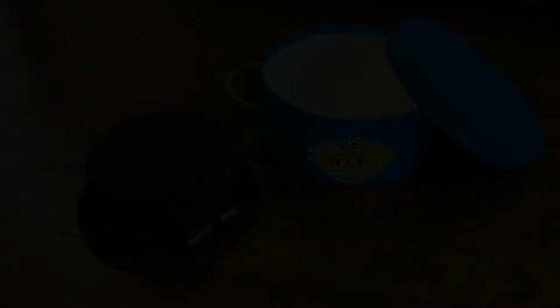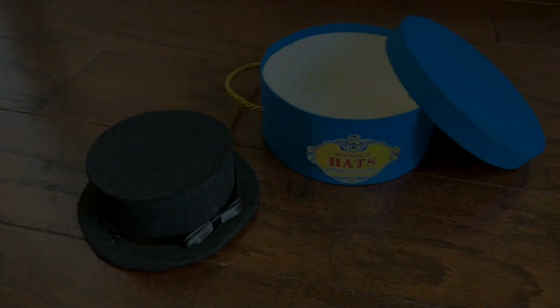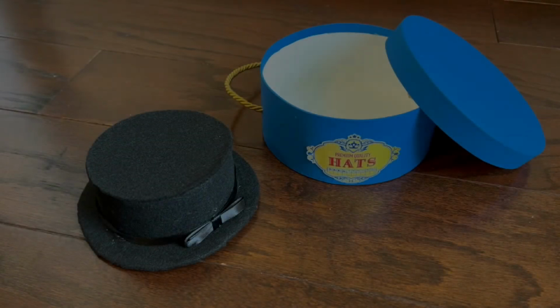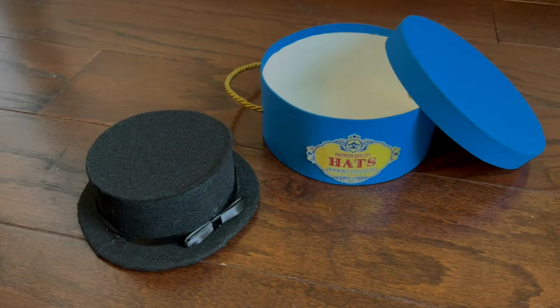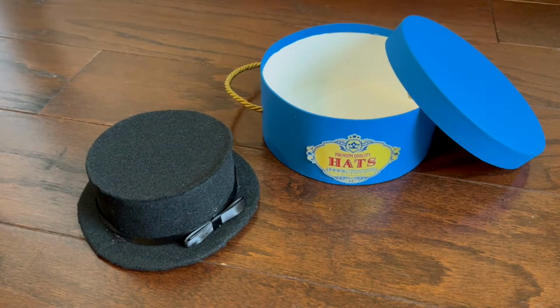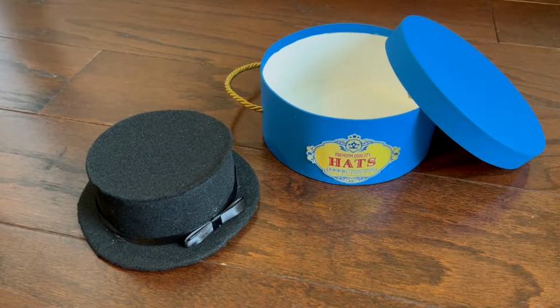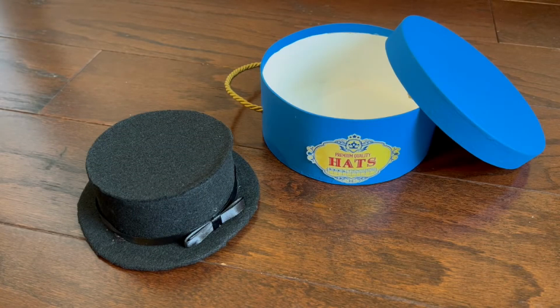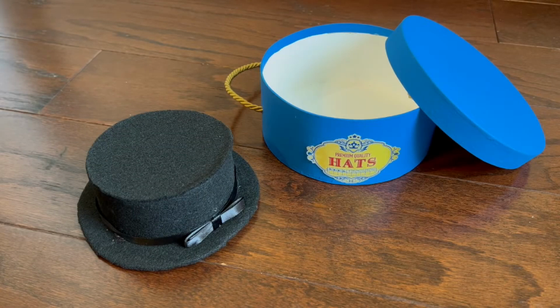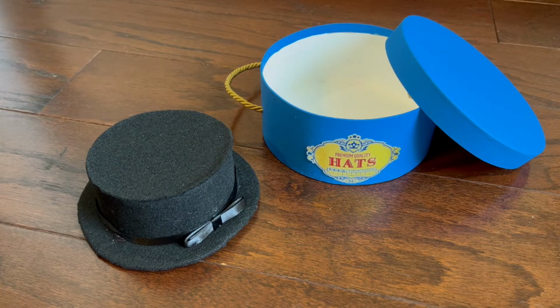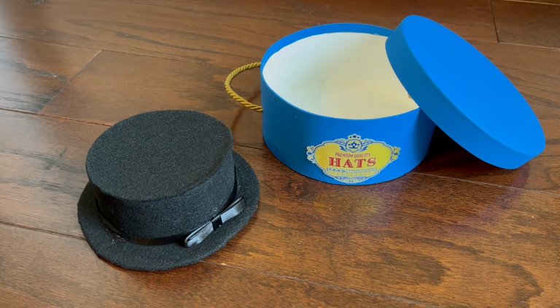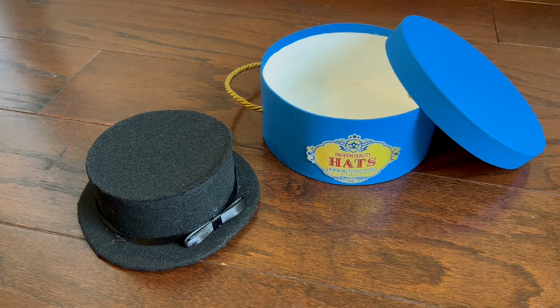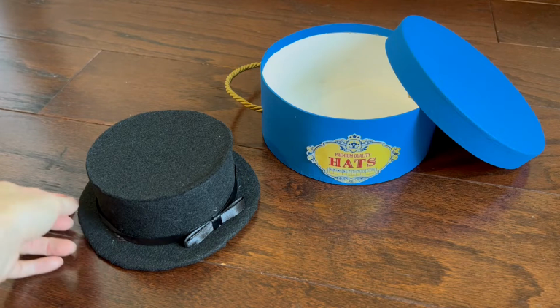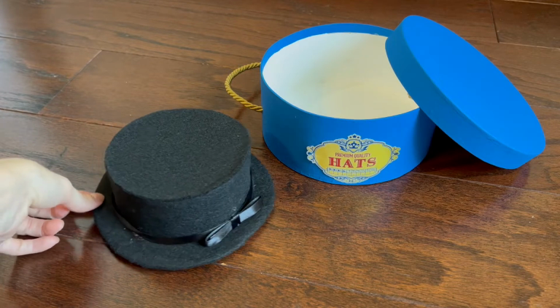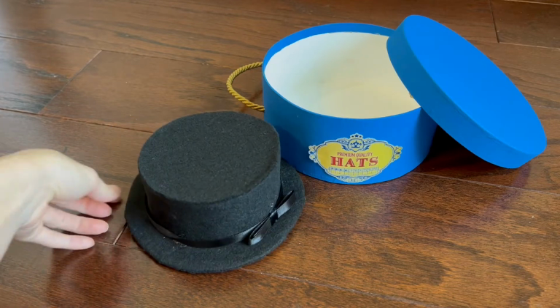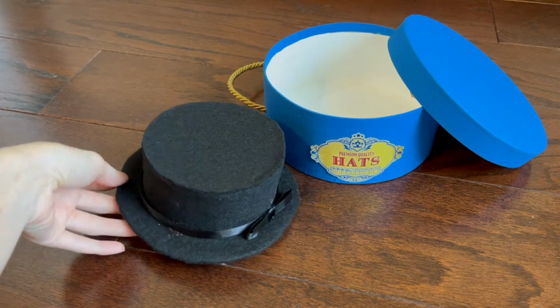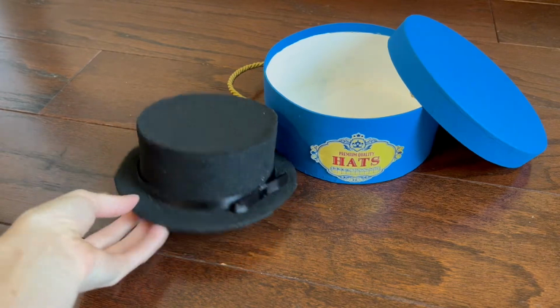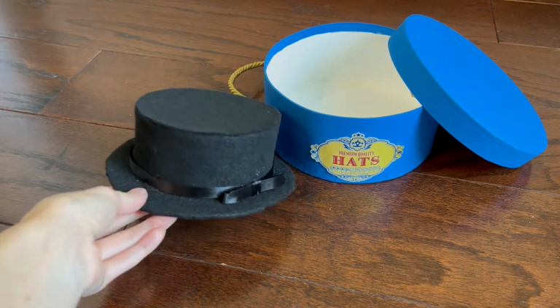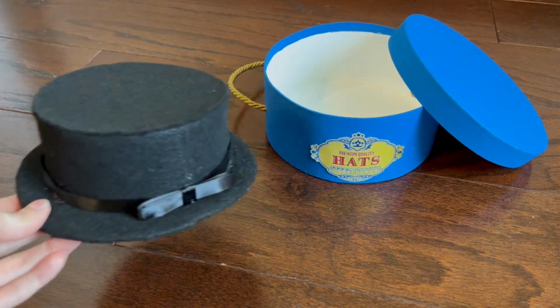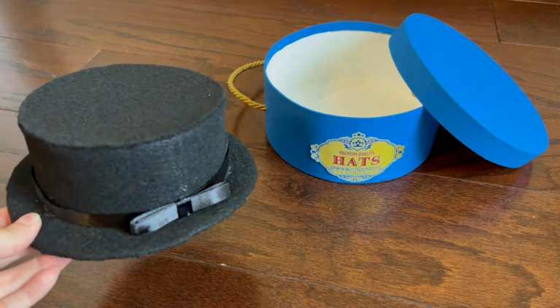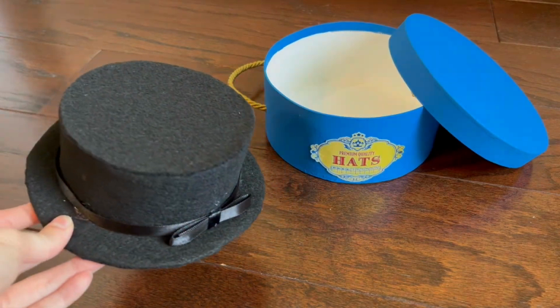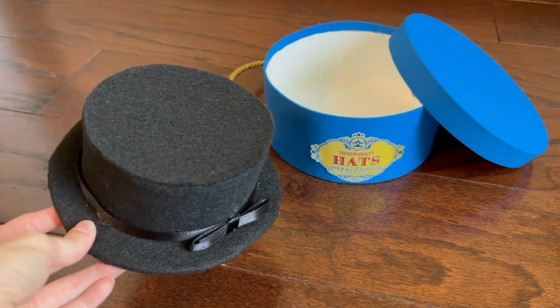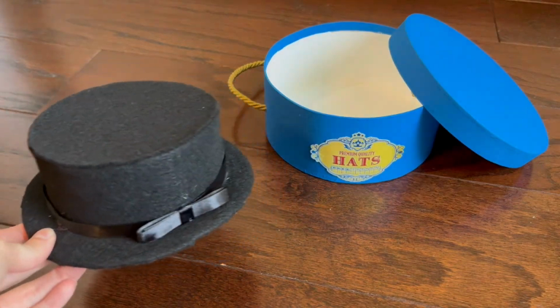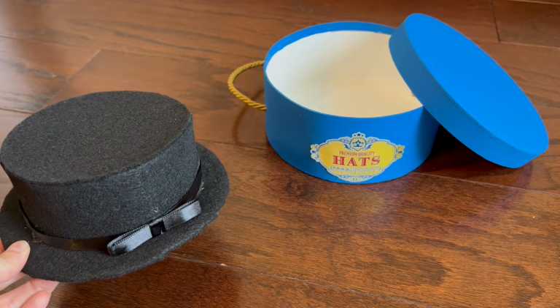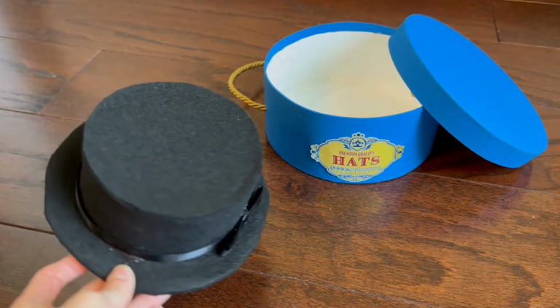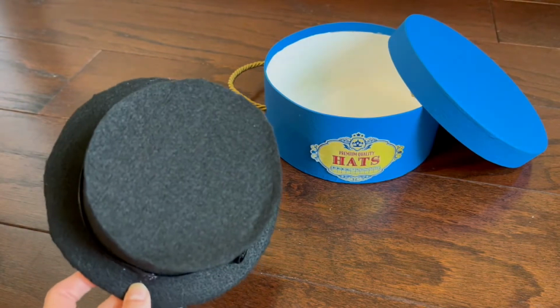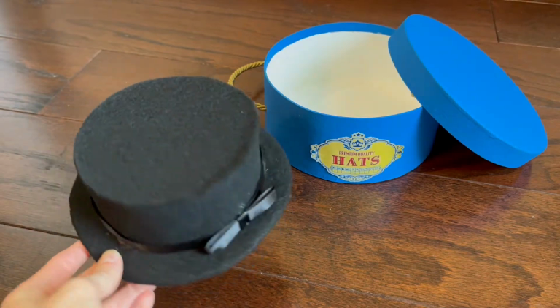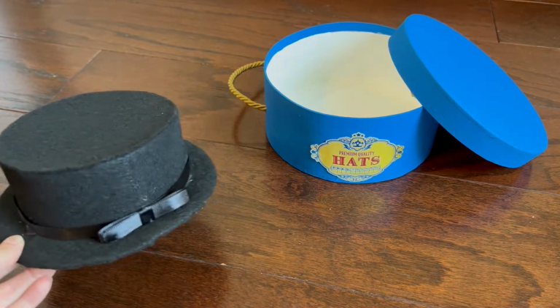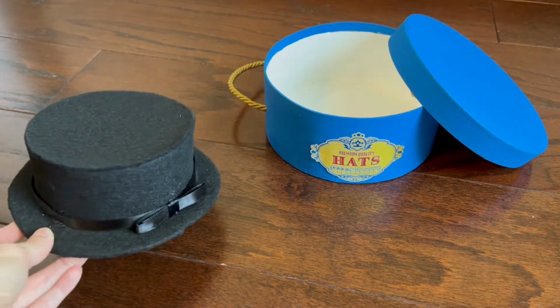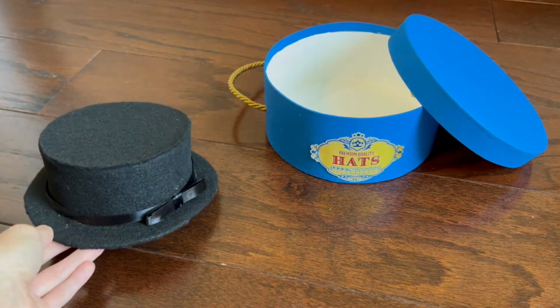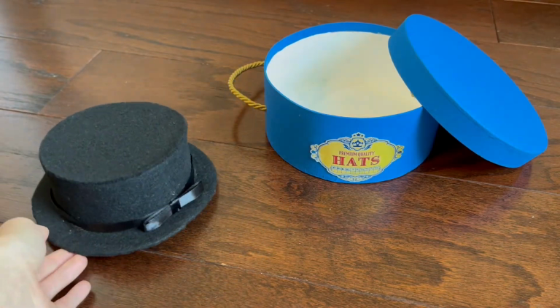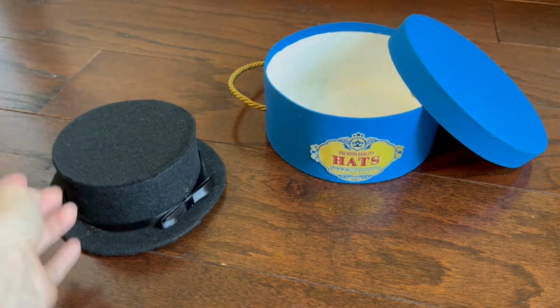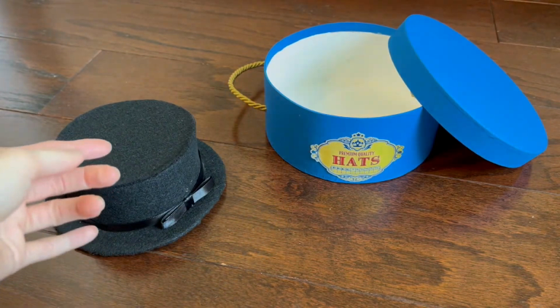Hey y'all, welcome back to Michelle's House of Miniatures. In this video, I'll be making a replica of Claudie's dress-up hat from her dress-up accessories, and I'll also be making her hat box.